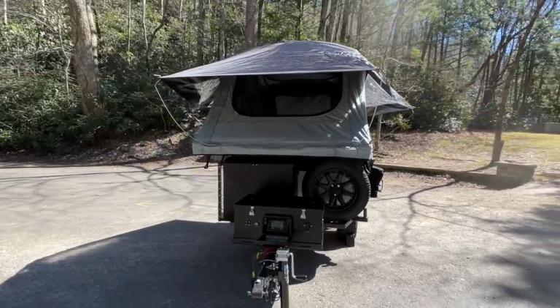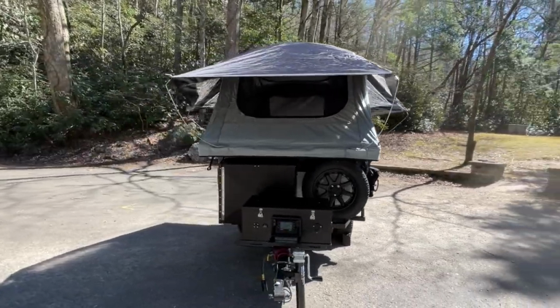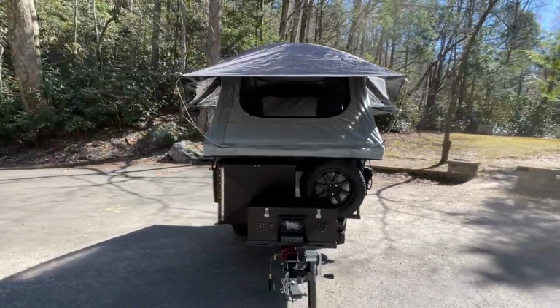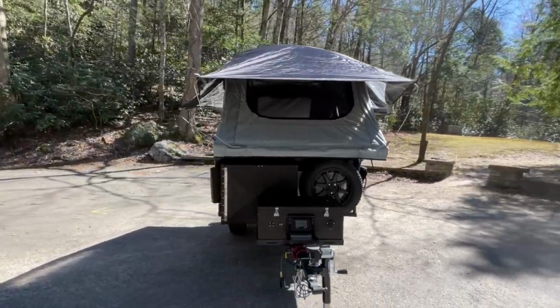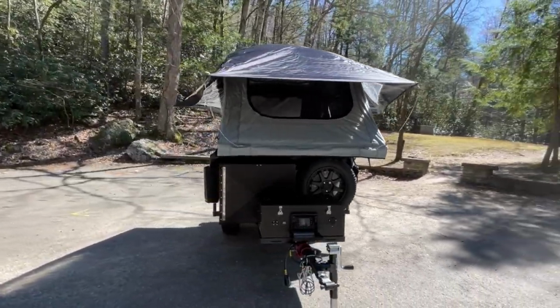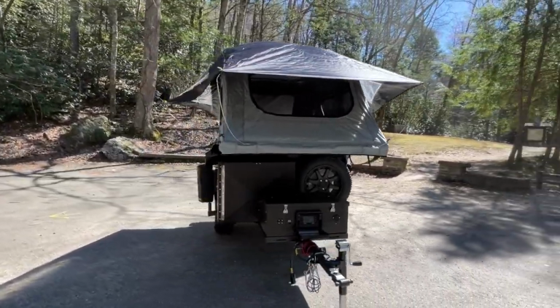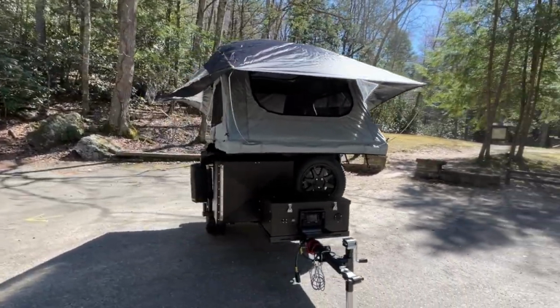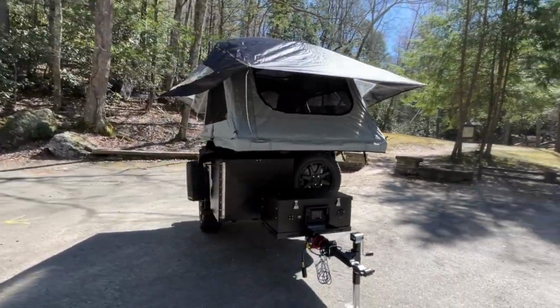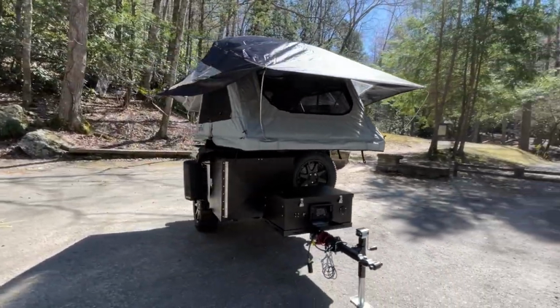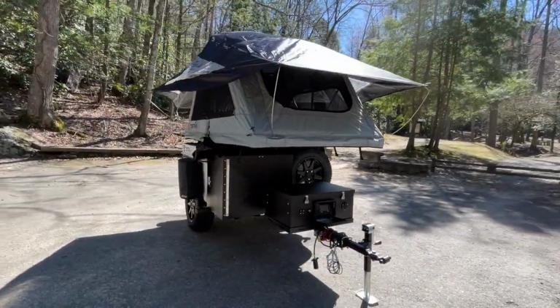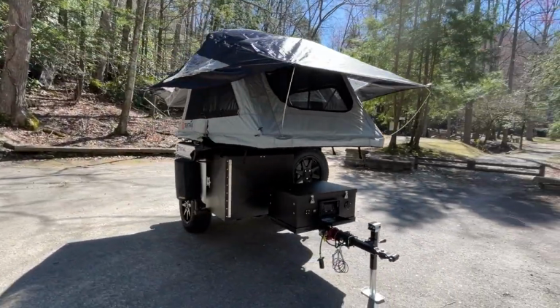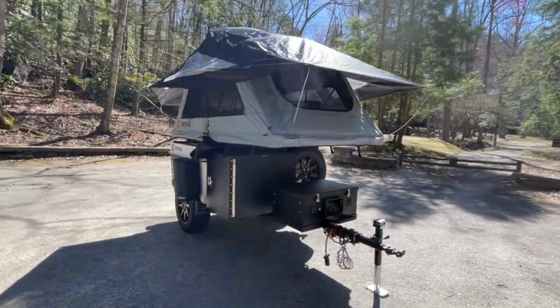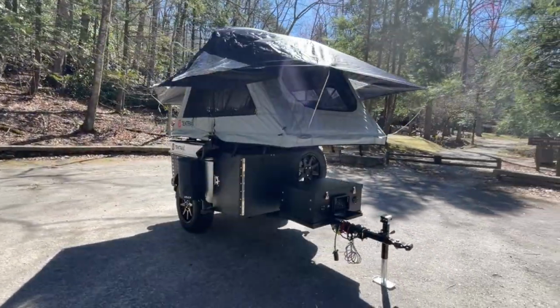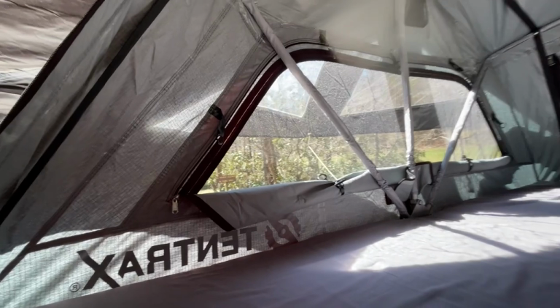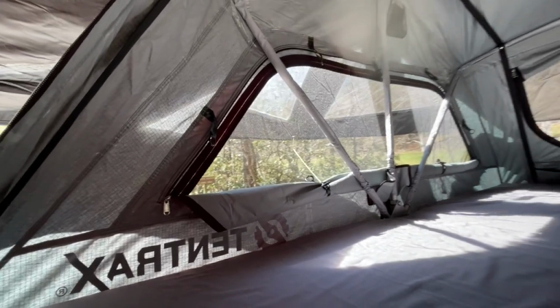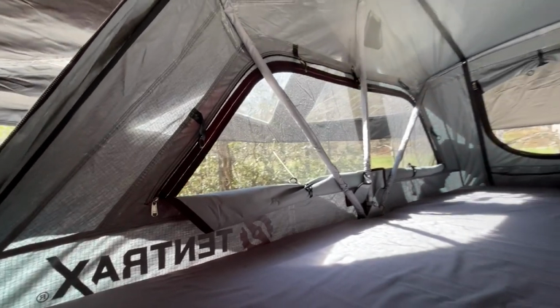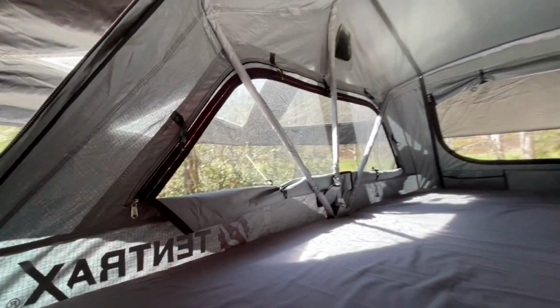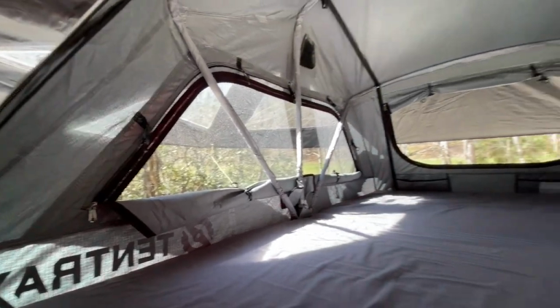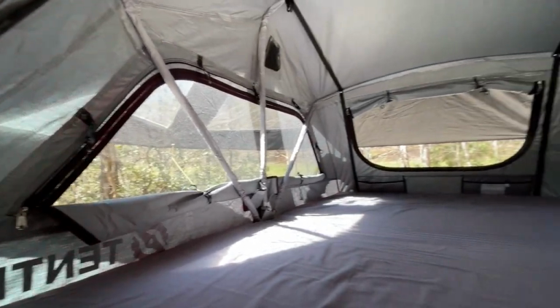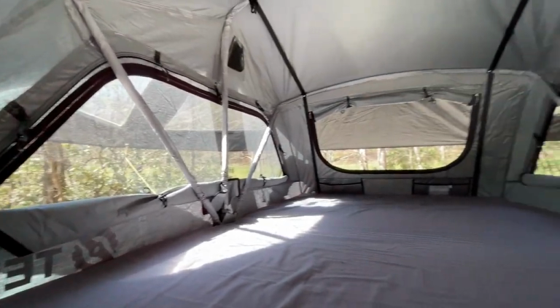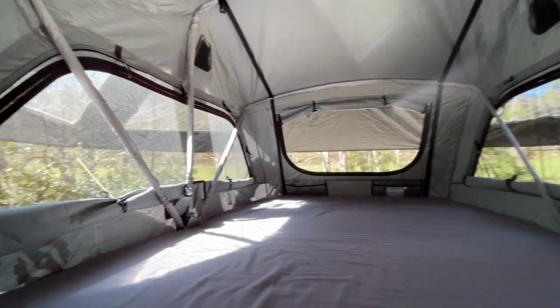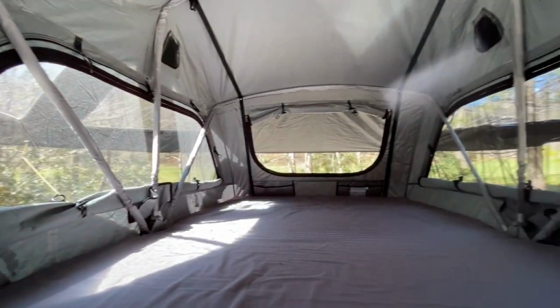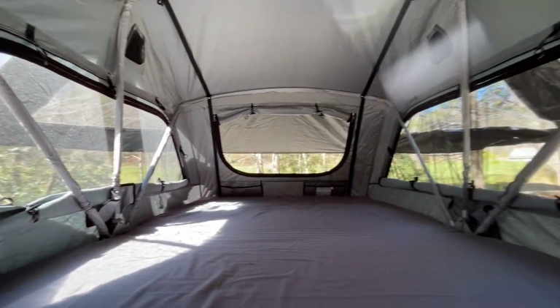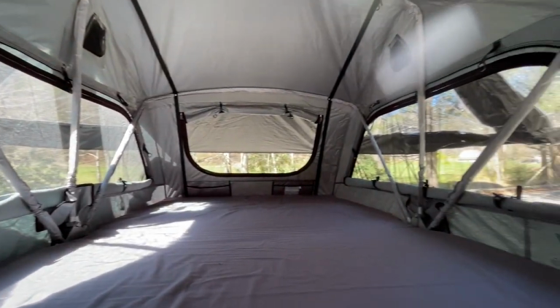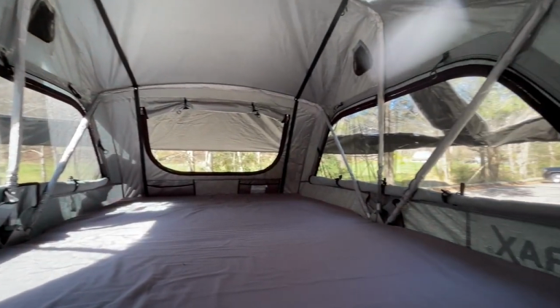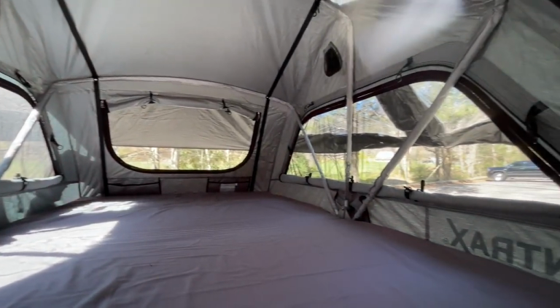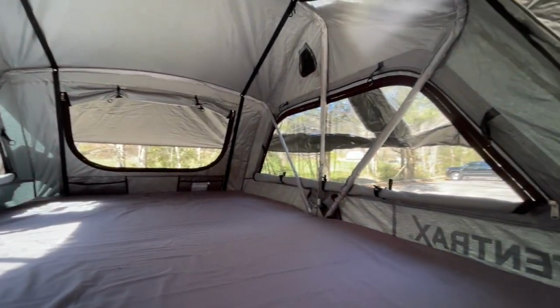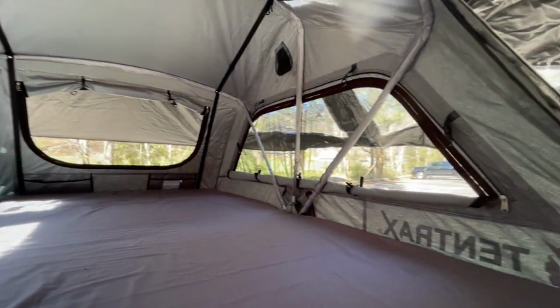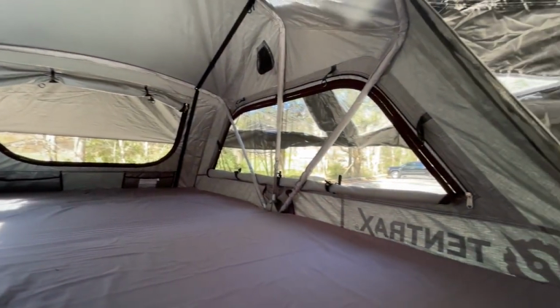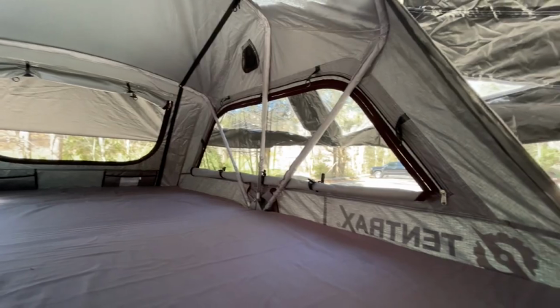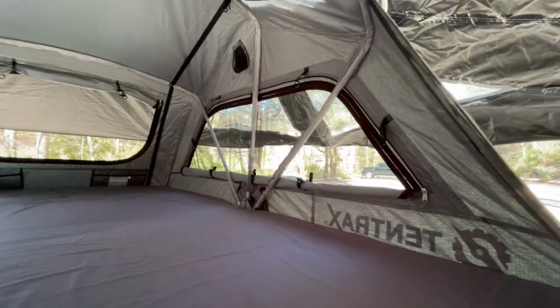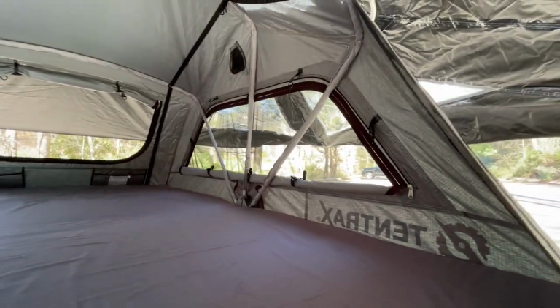Inside, extra large windows and a skylight give the tent a very open feel. Also featured are a memory foam mattress, fabric wrap holes, and shoe storage bags.